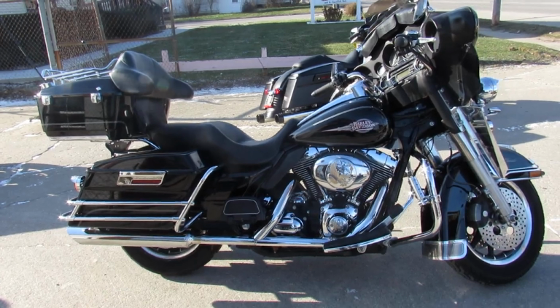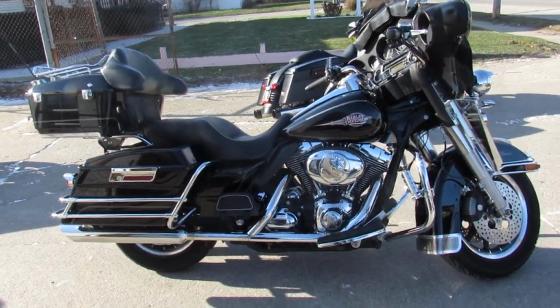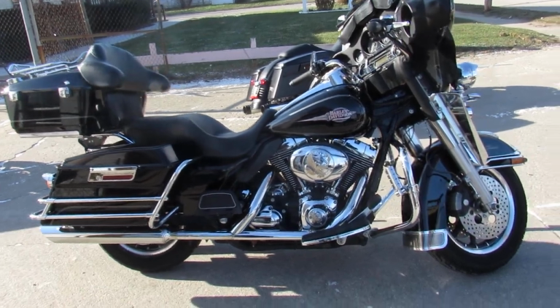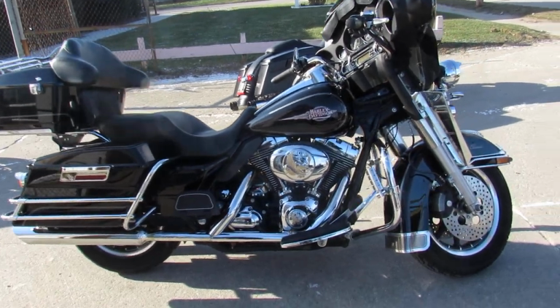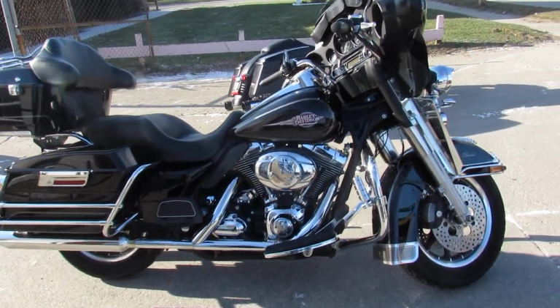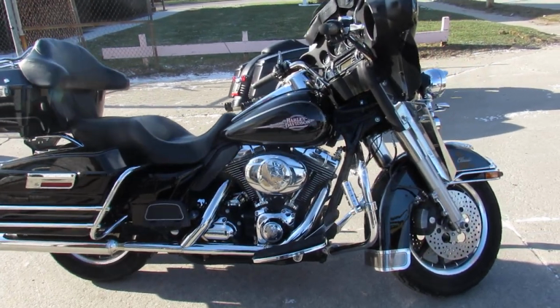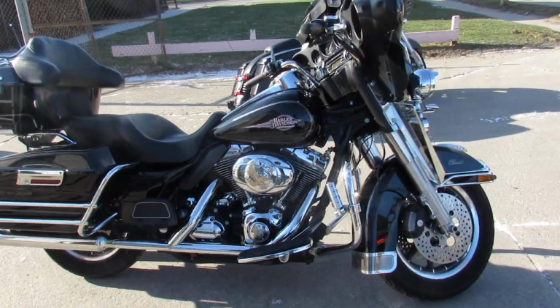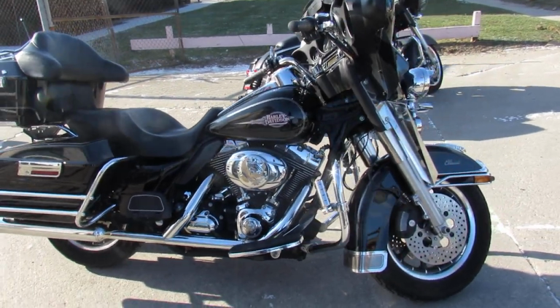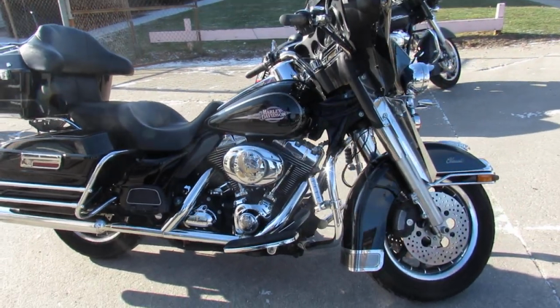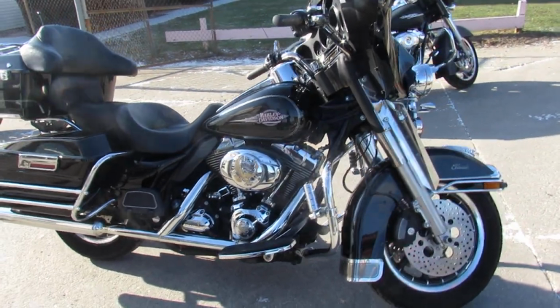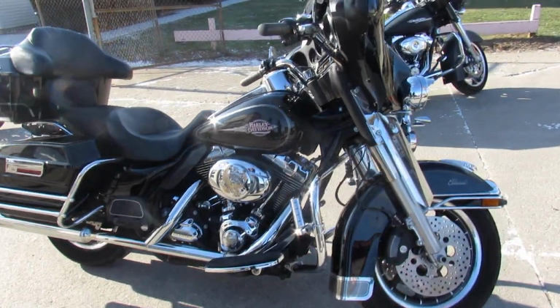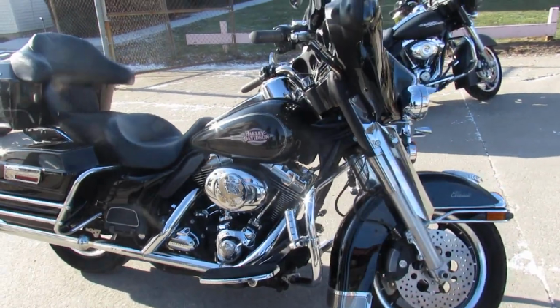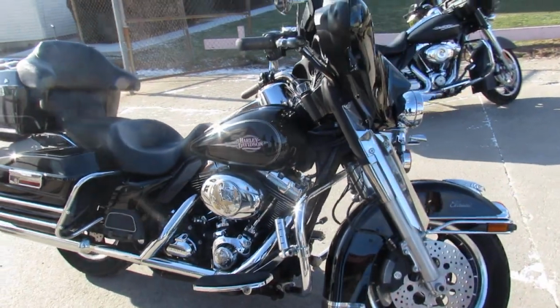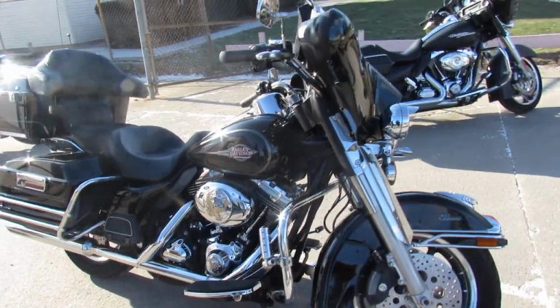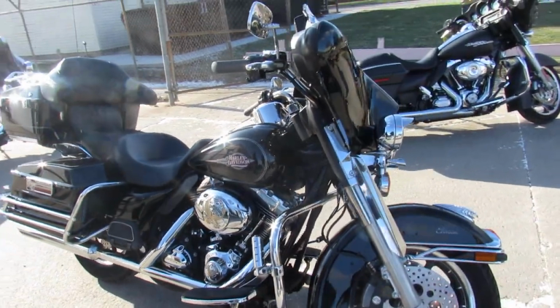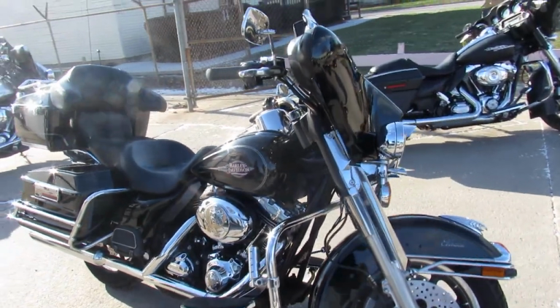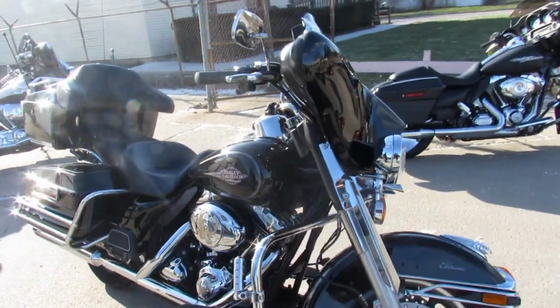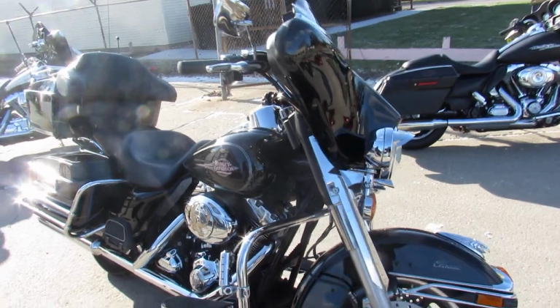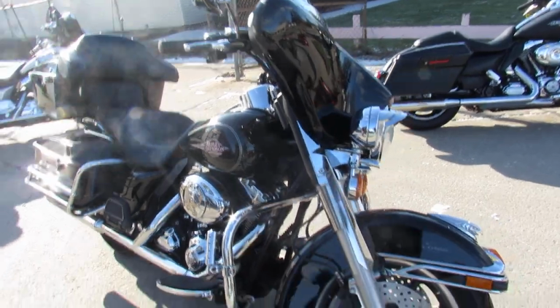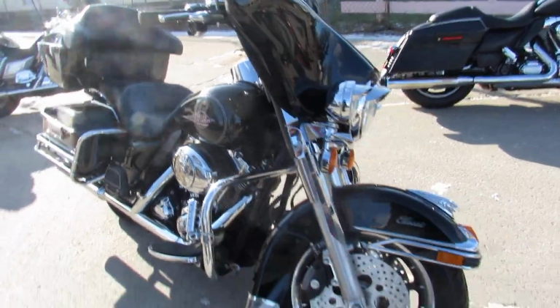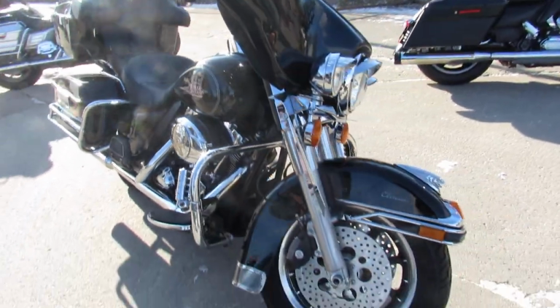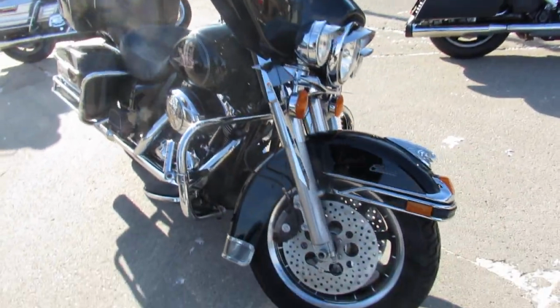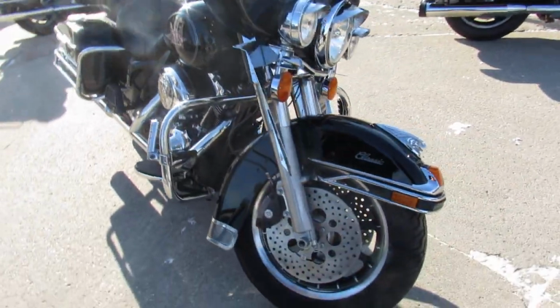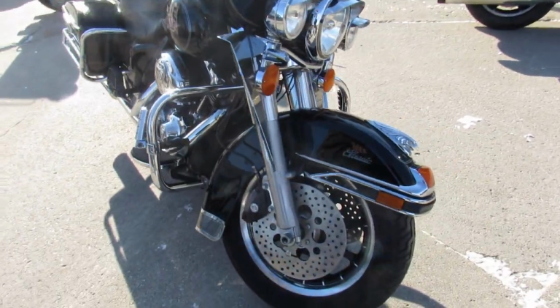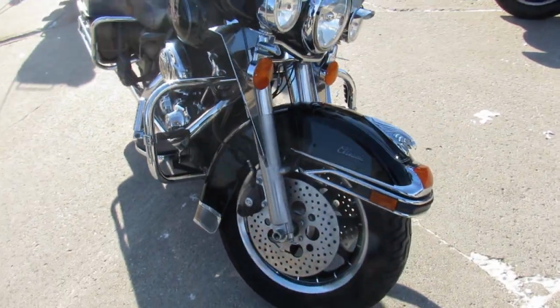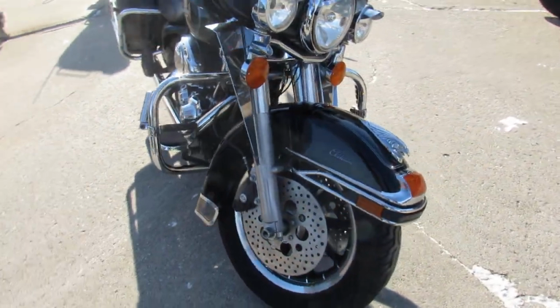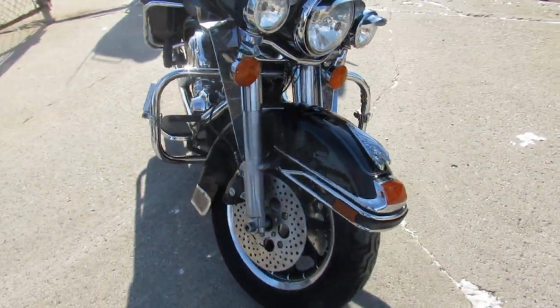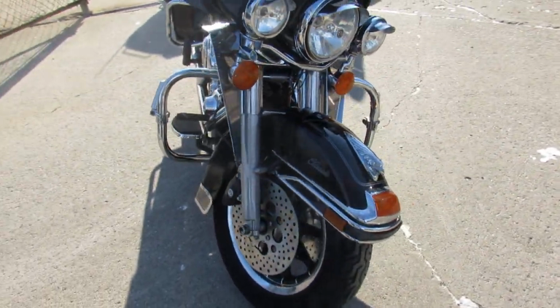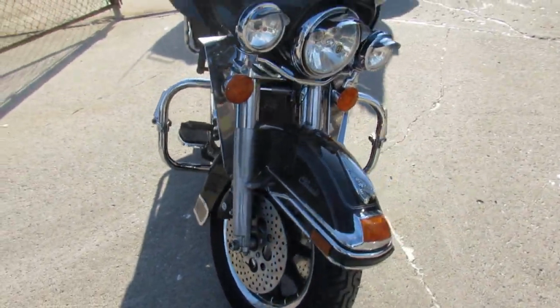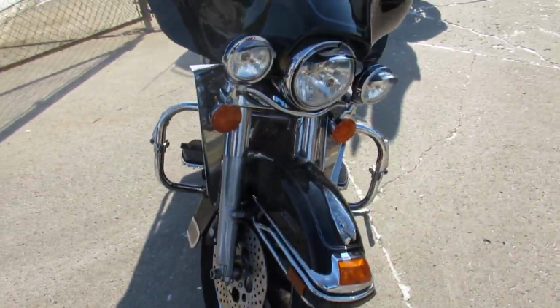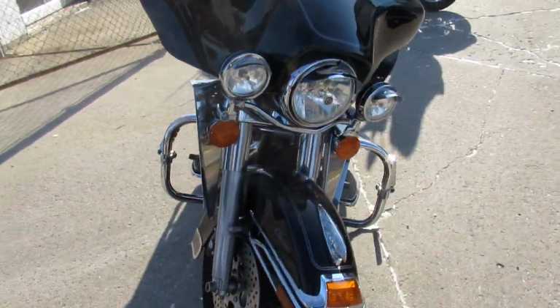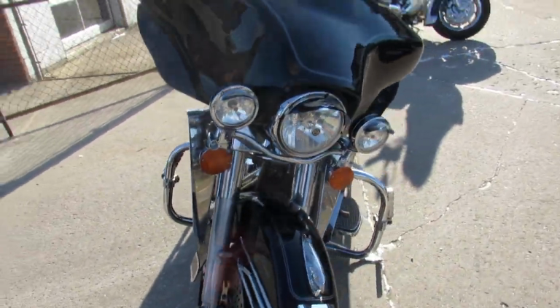Hey guys, ApprovalPowerSports.com here. I'm doing some videos on the used Harley Davidsons. We've got over 400 real Harleys in the showroom for sale.